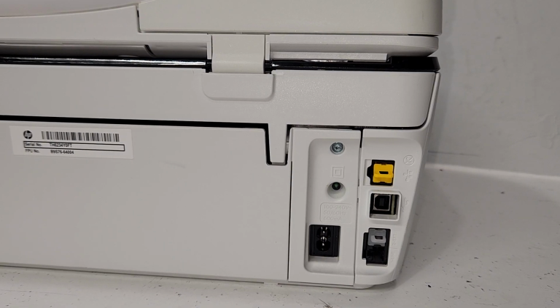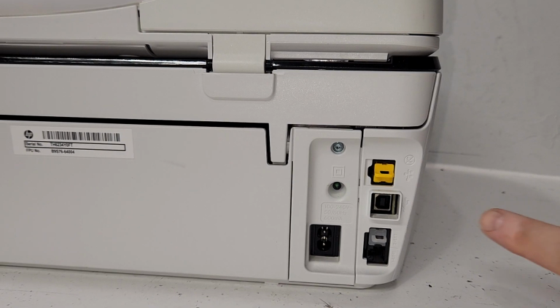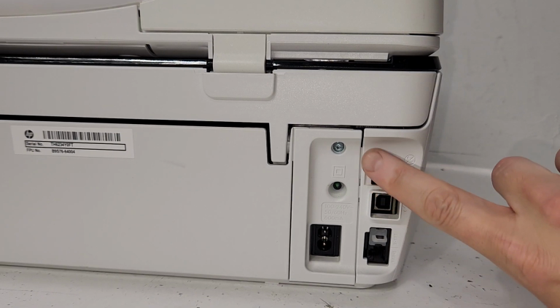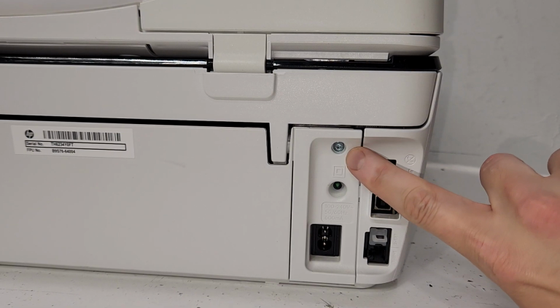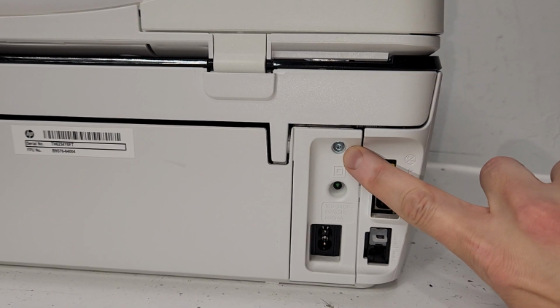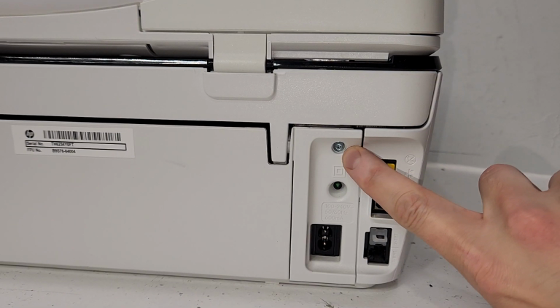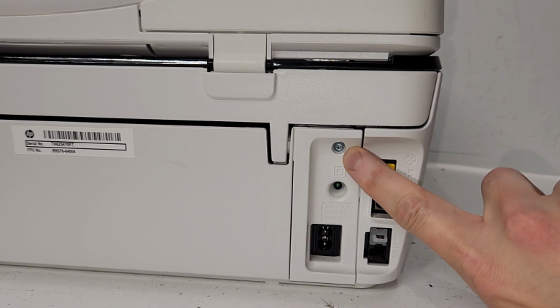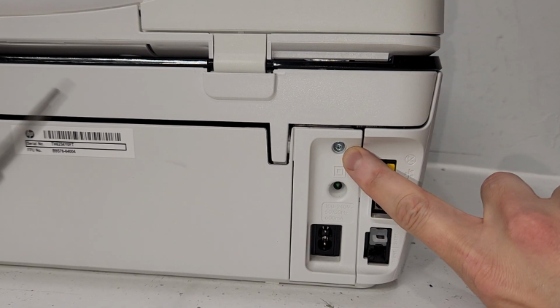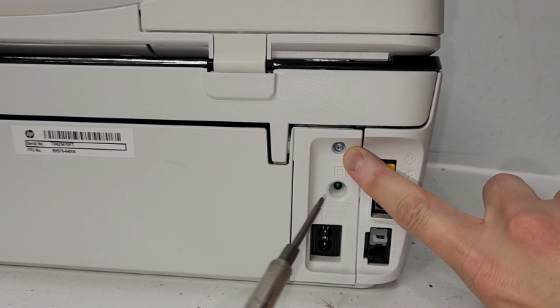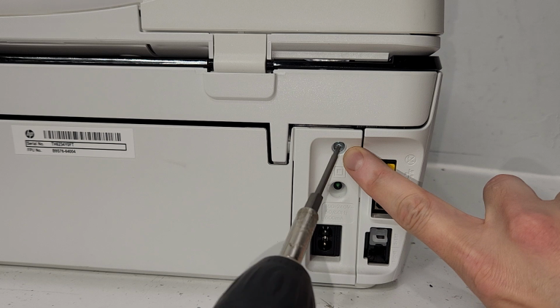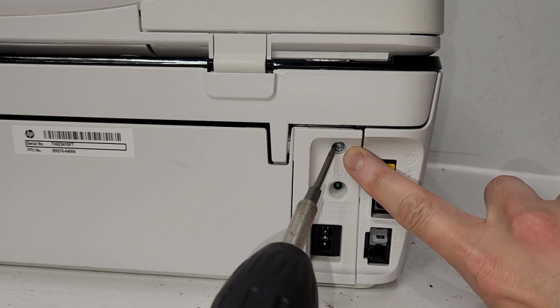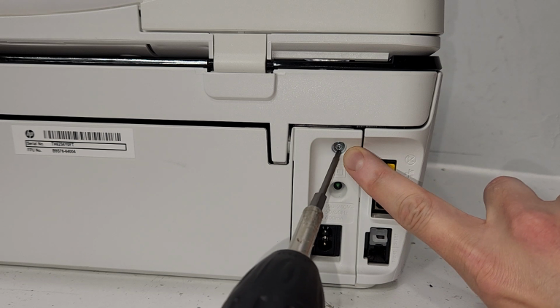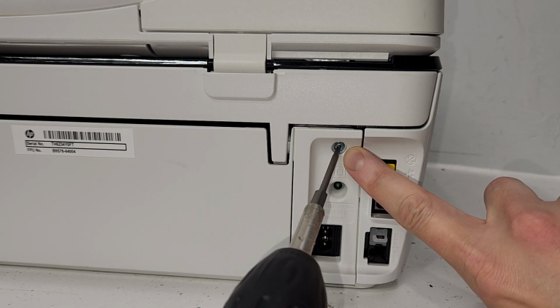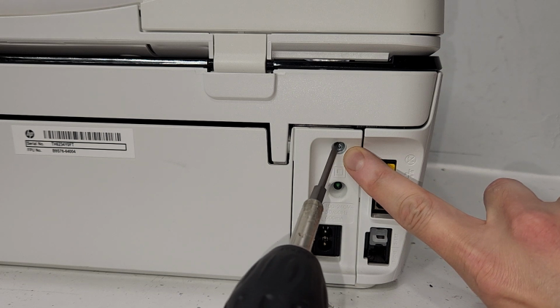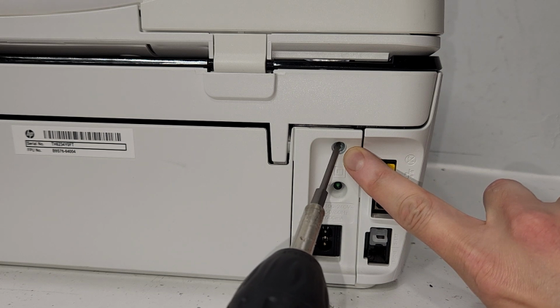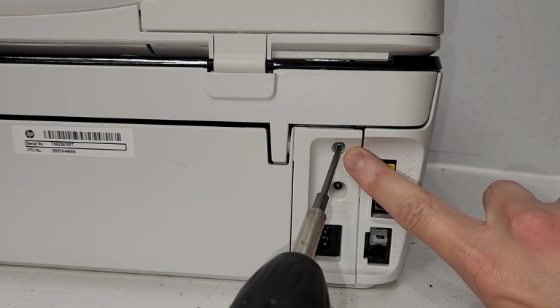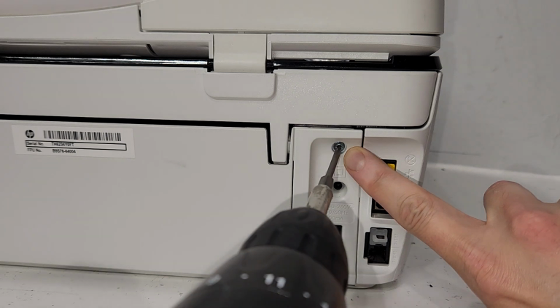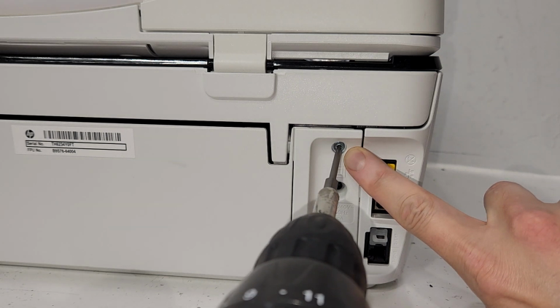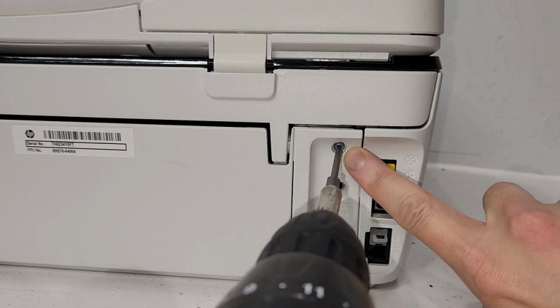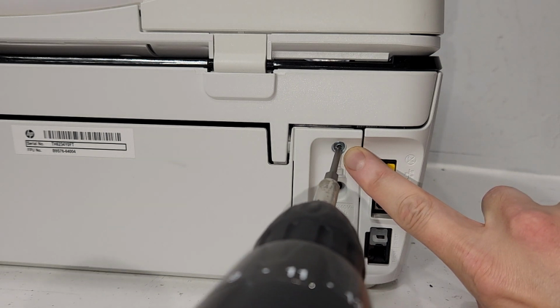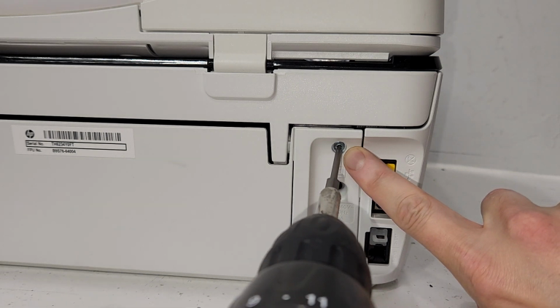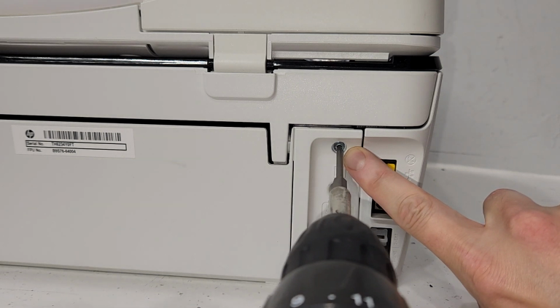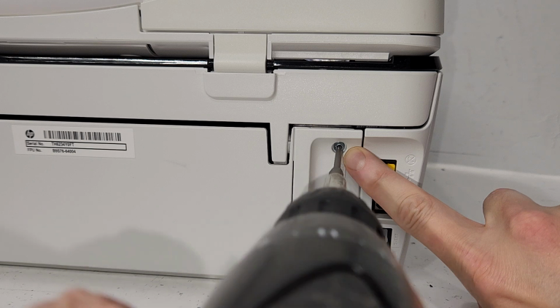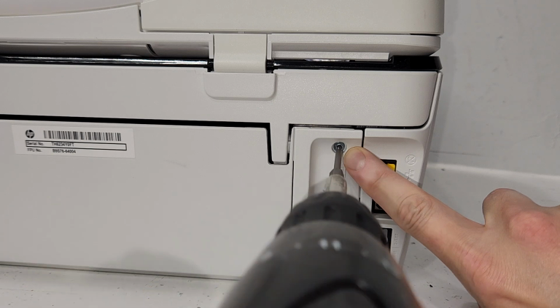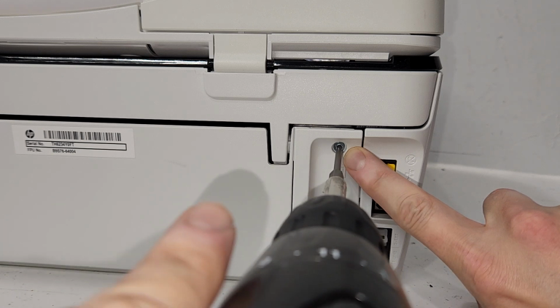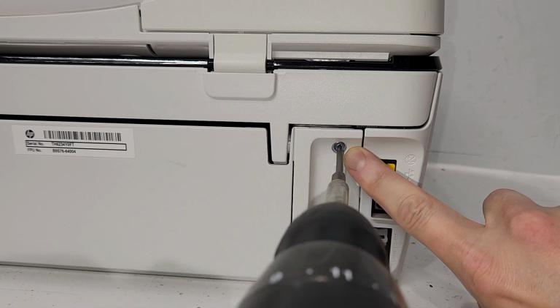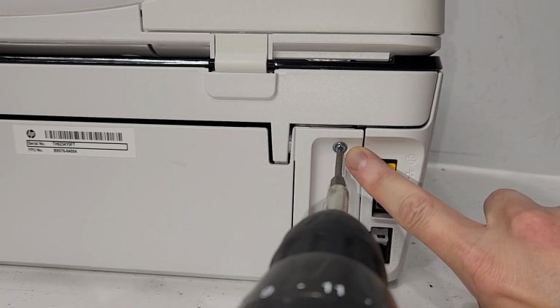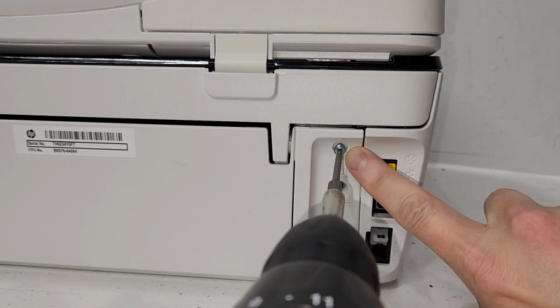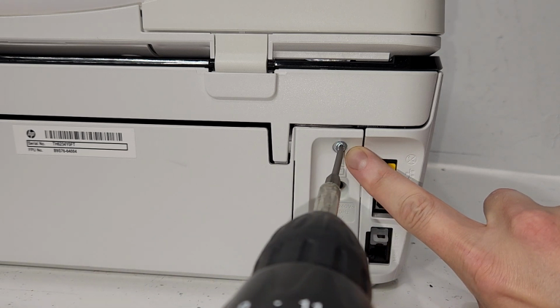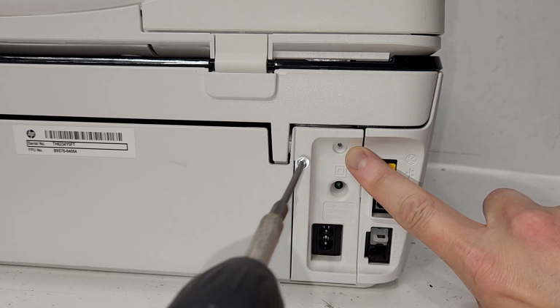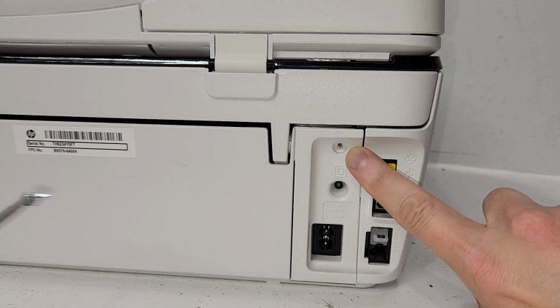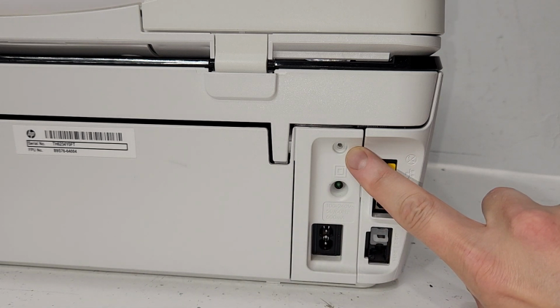The screw is located right here in this upper area. I'm just going to go ahead and unscrew that and remove the screw.